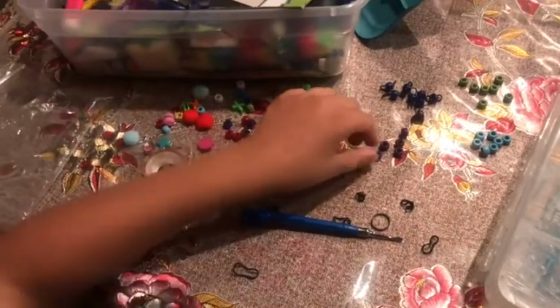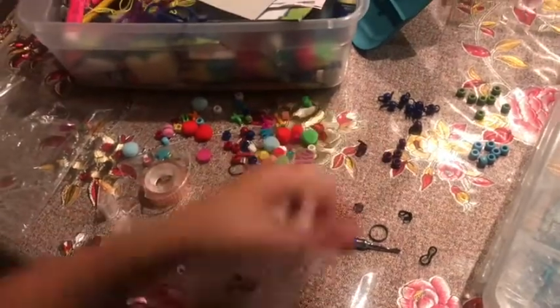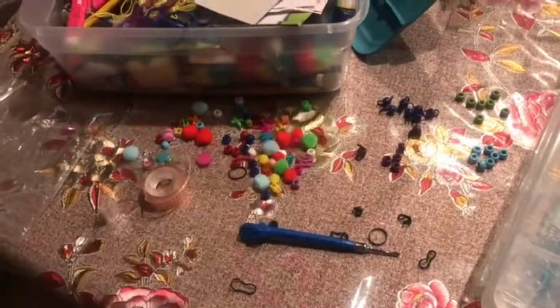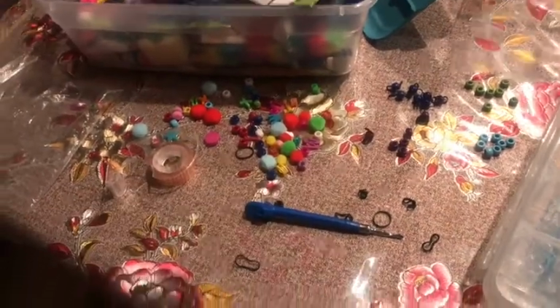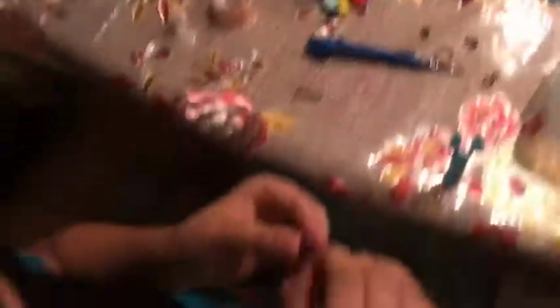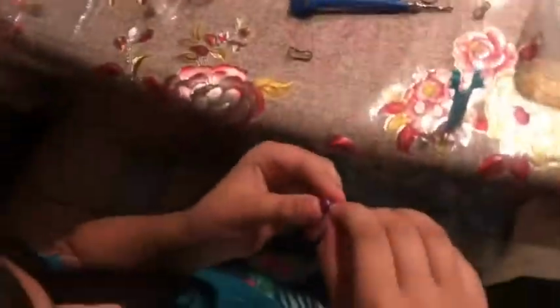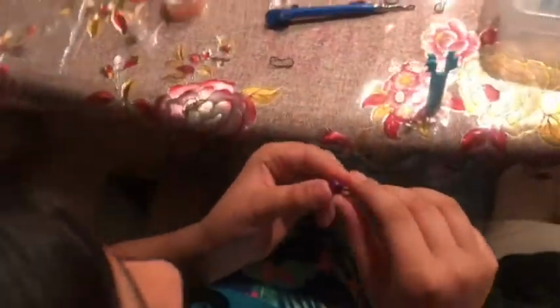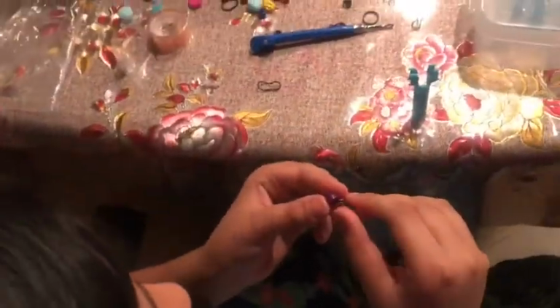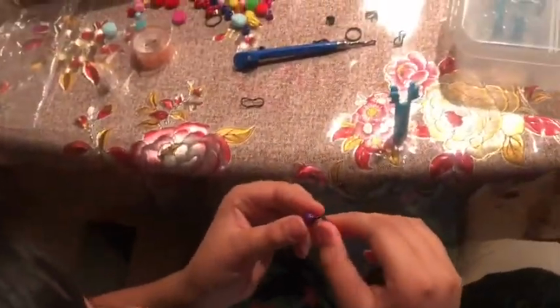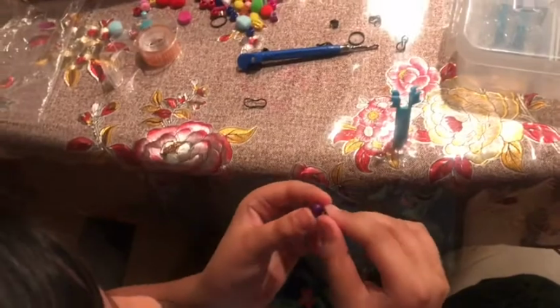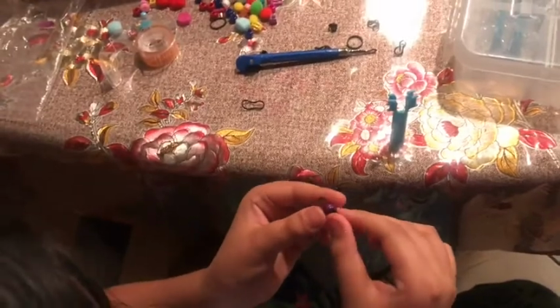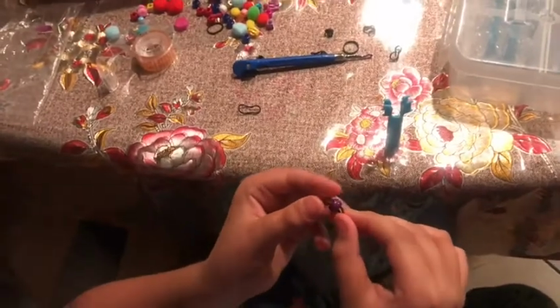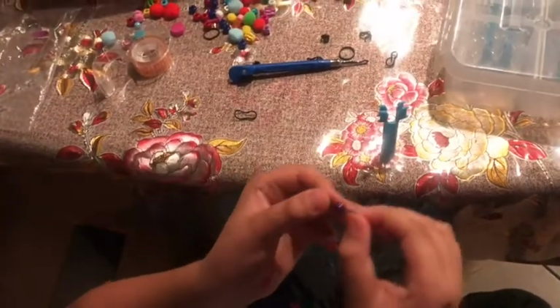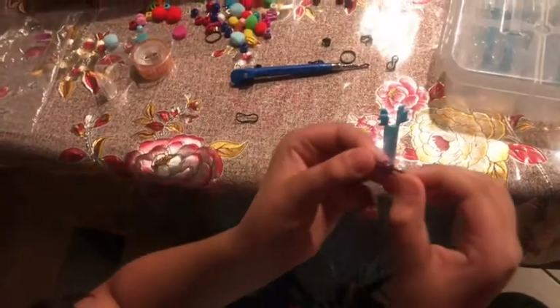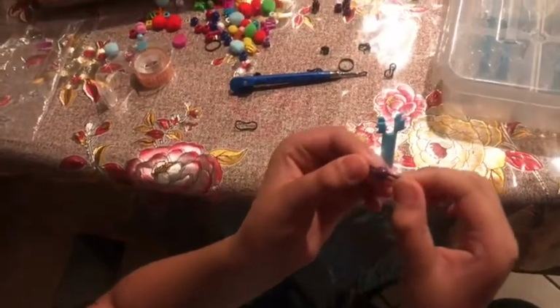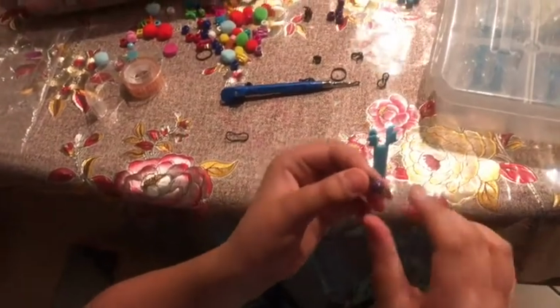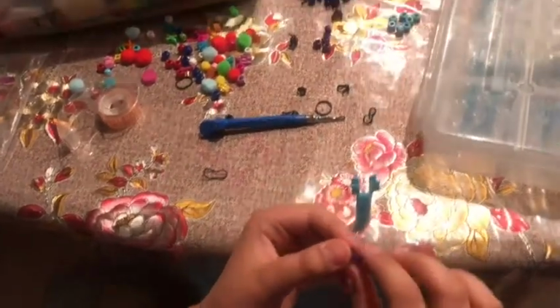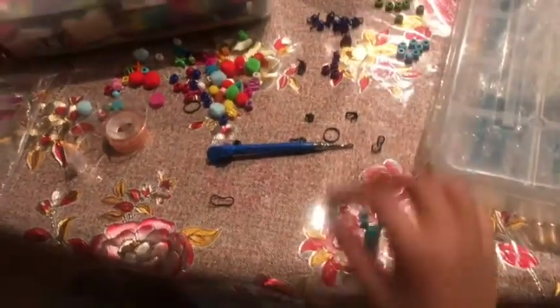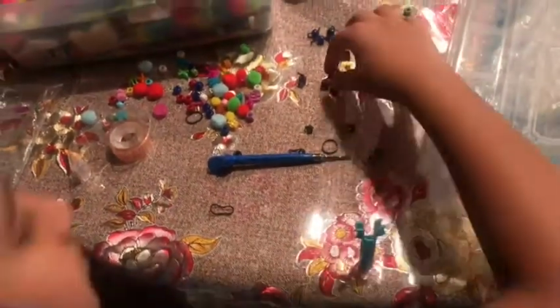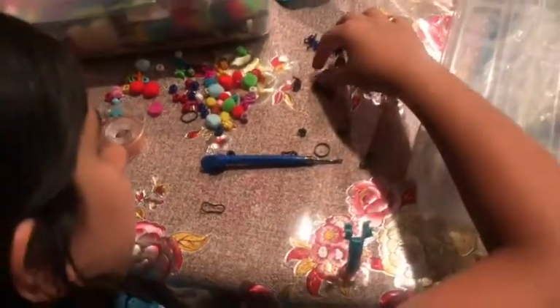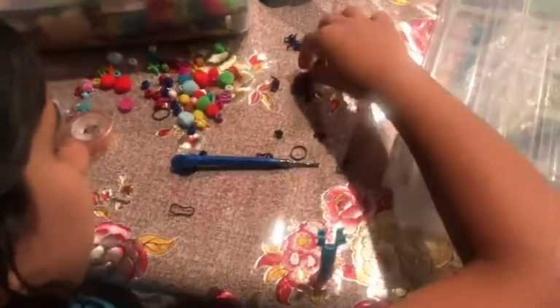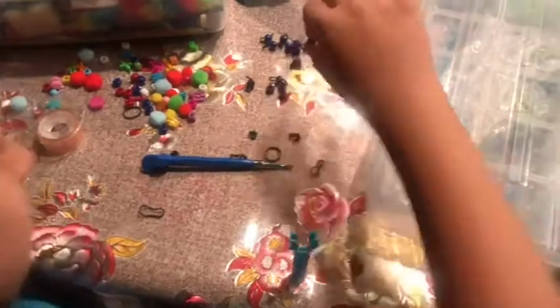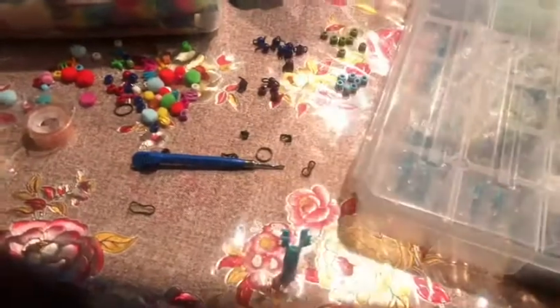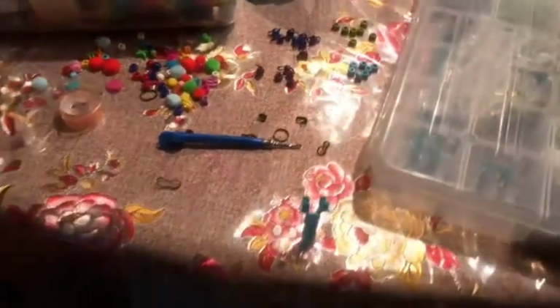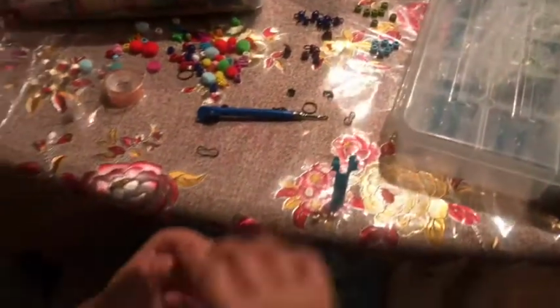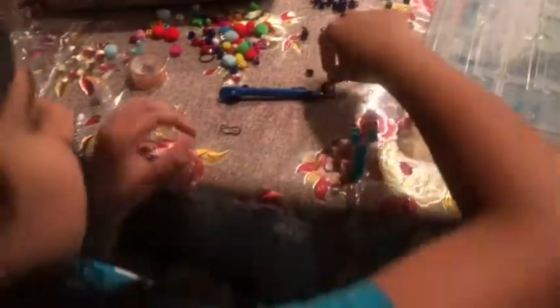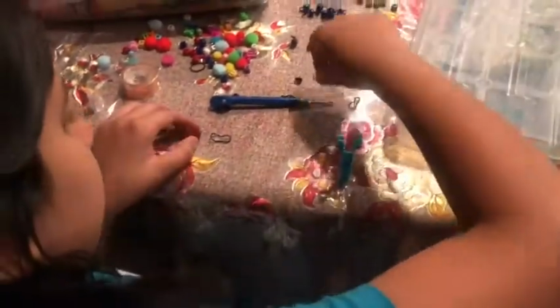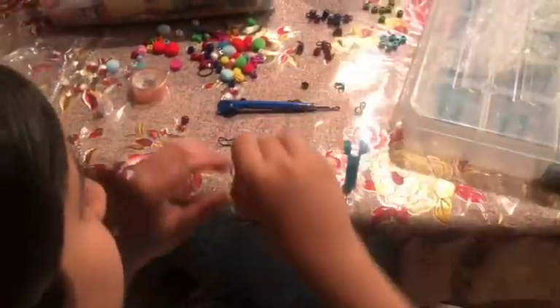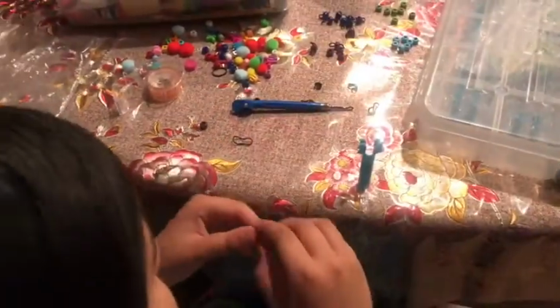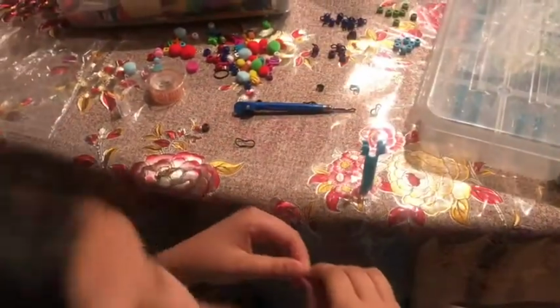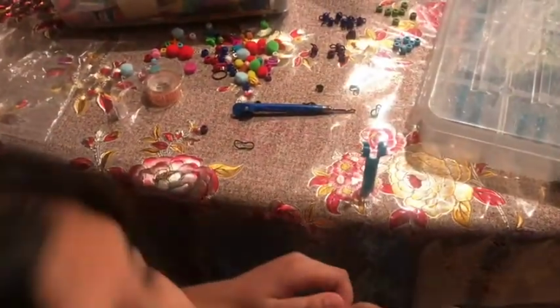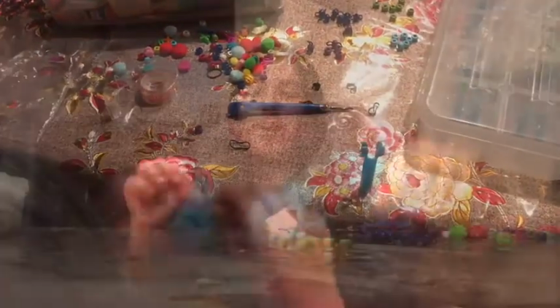You have to put it like this. I'm going to show you what will make it — how will it show you? Okay, so guys I'm just going to take a bead. As you guys can see, there is a hole in there.